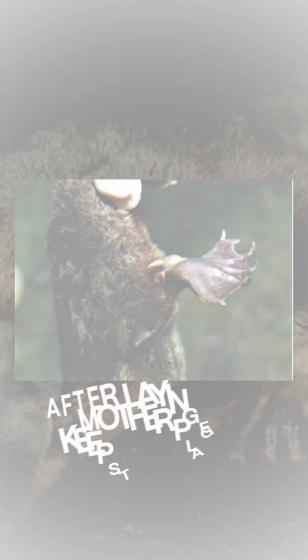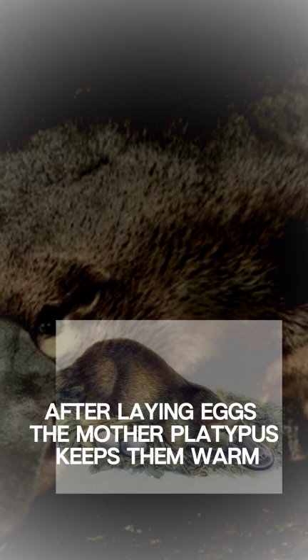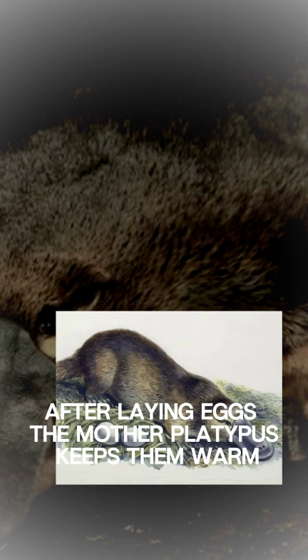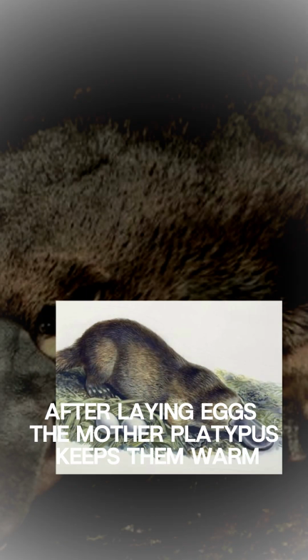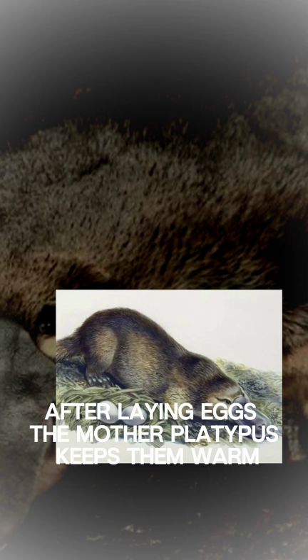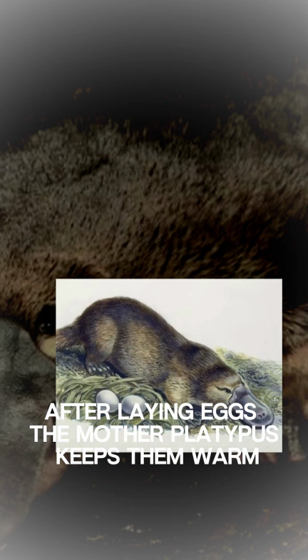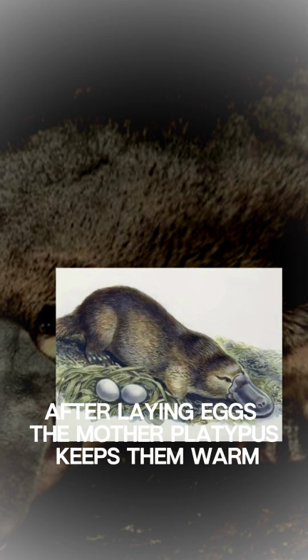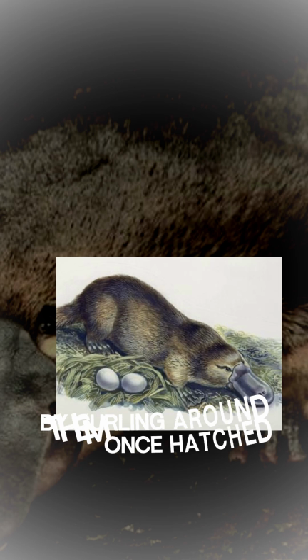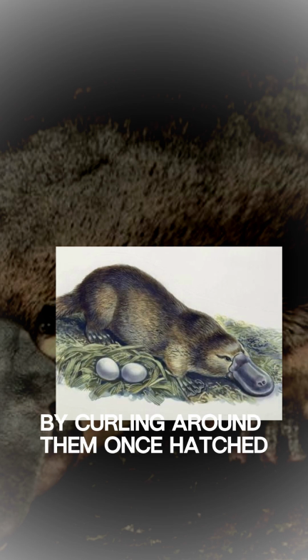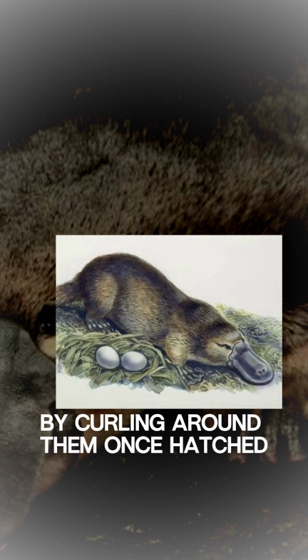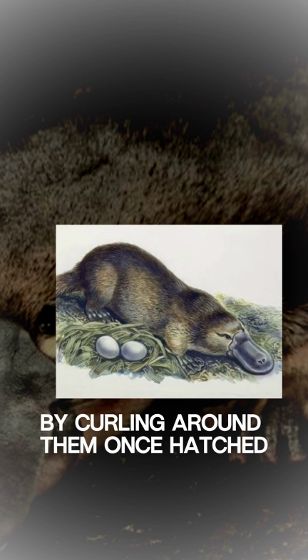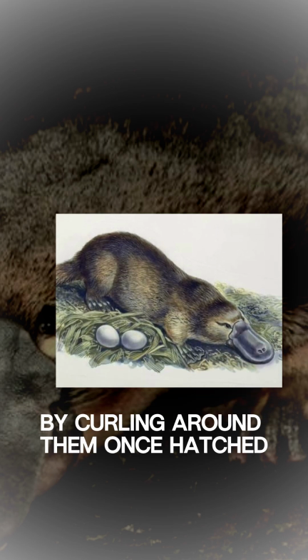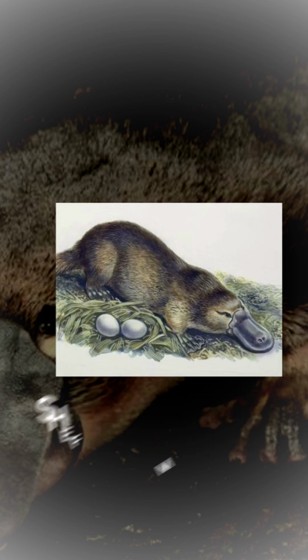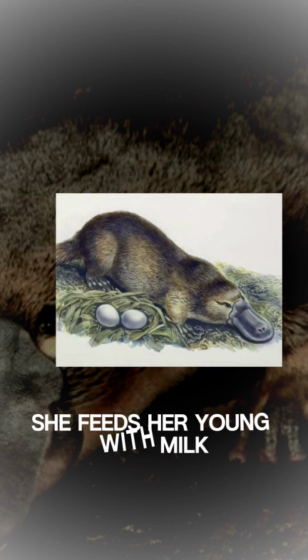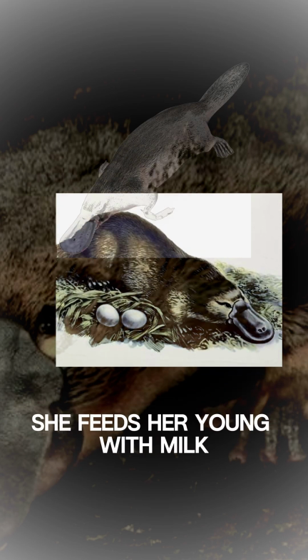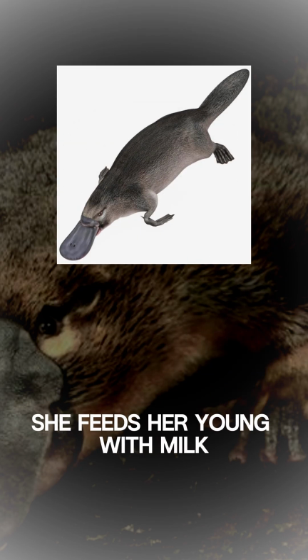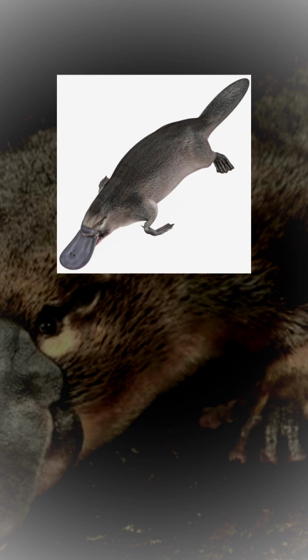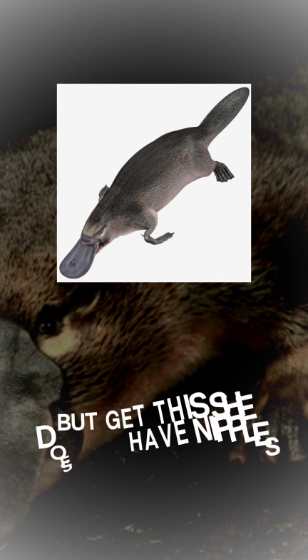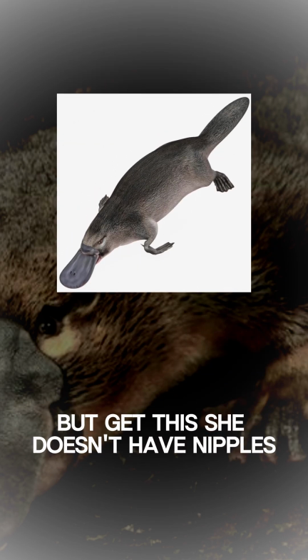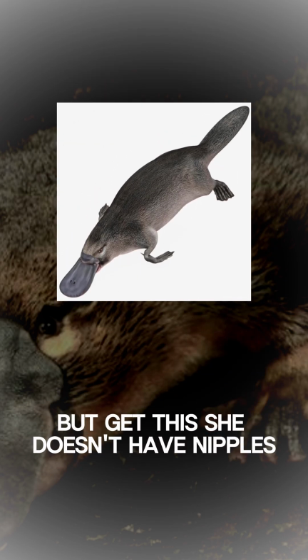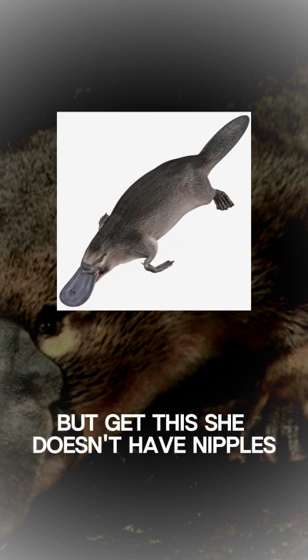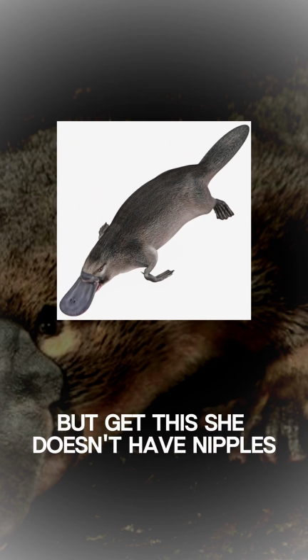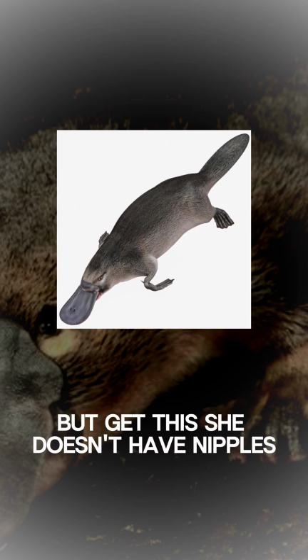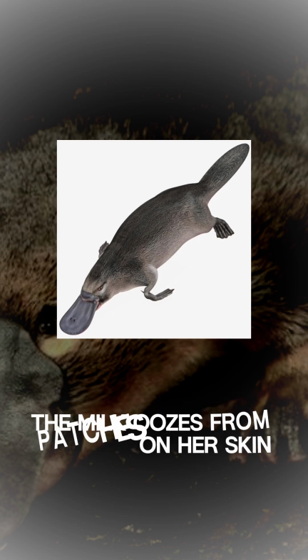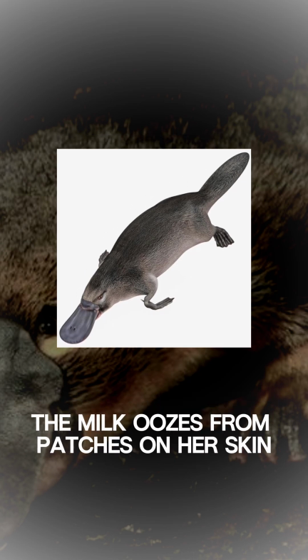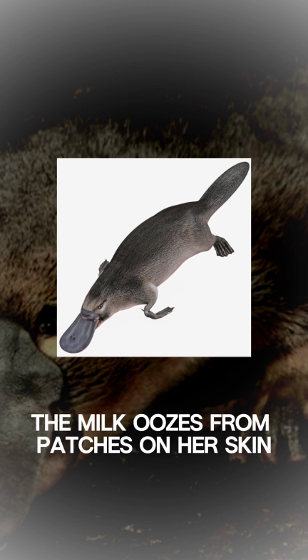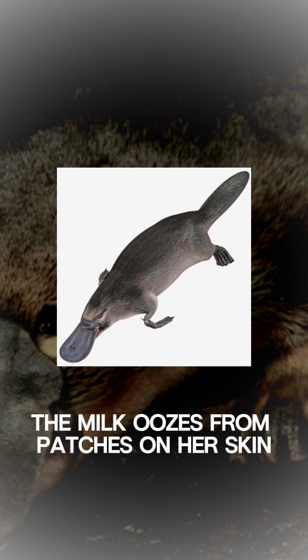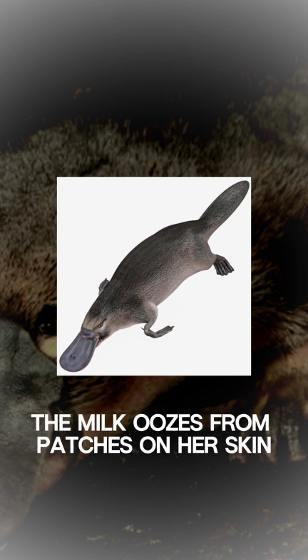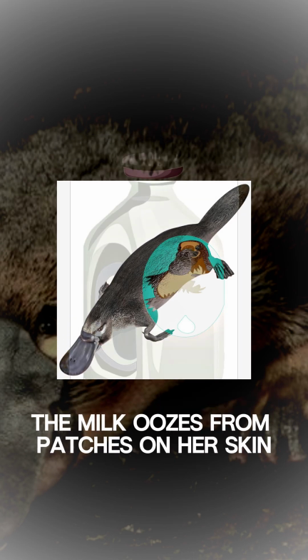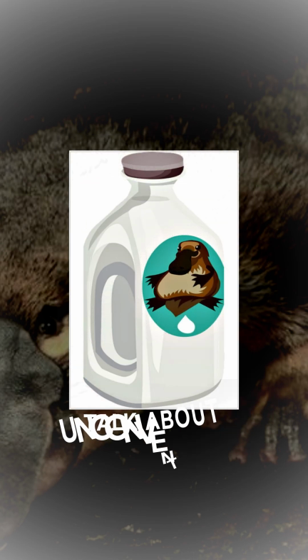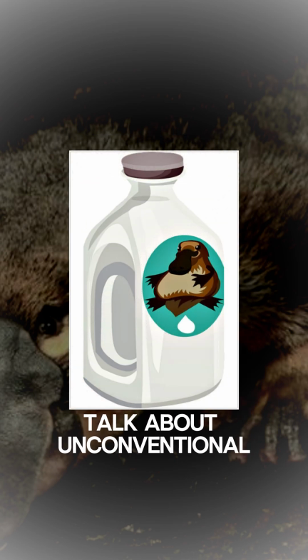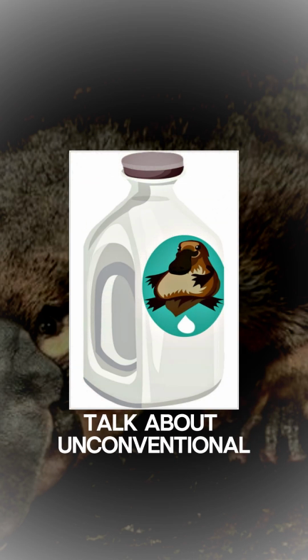After laying eggs, the mother platypus keeps them warm by curling around them. Once hatched, she feeds her young with milk. But get this — she doesn't have nipples. The milk oozes from patches on her skin. Talk about unconventional.